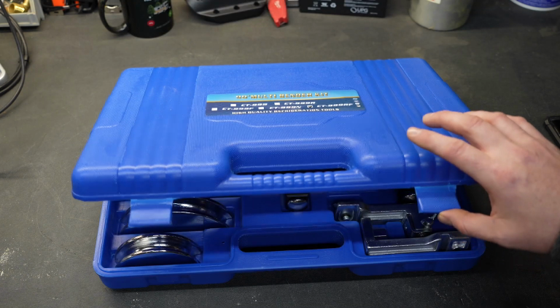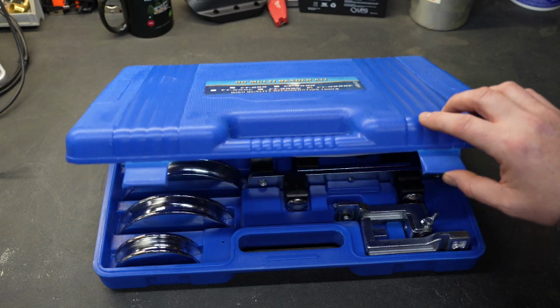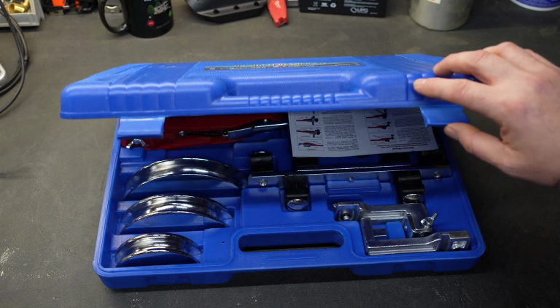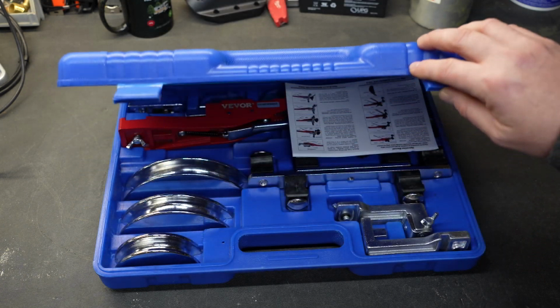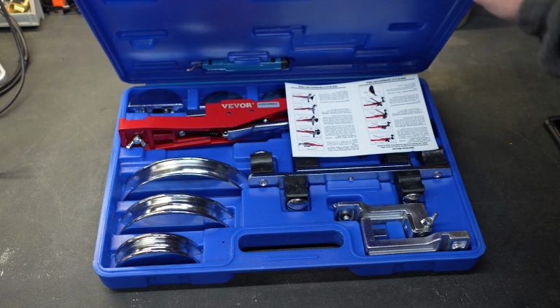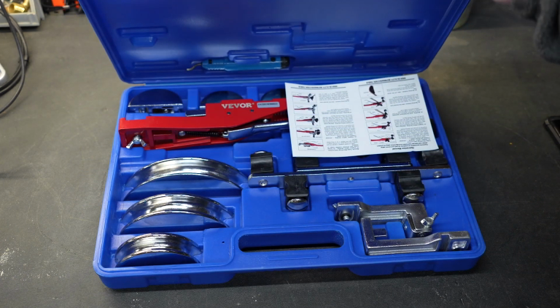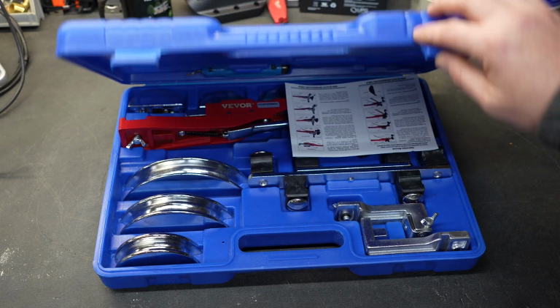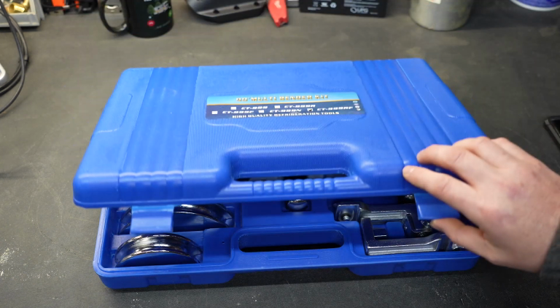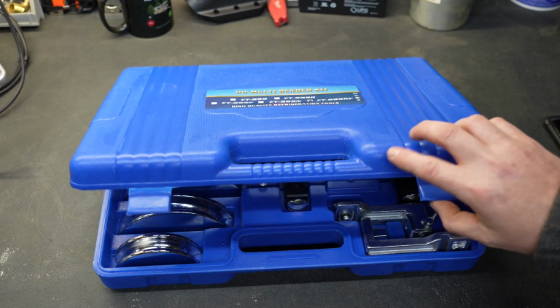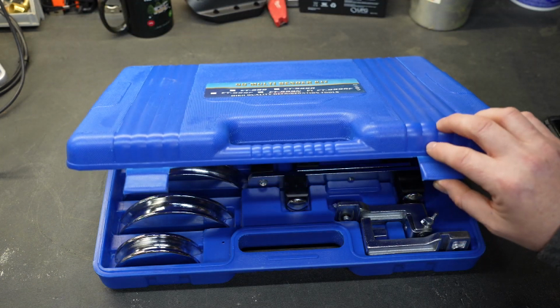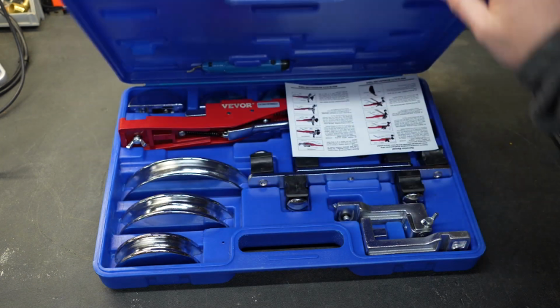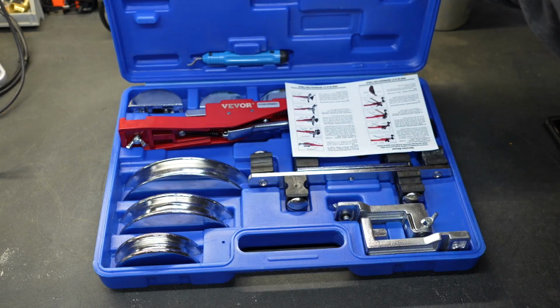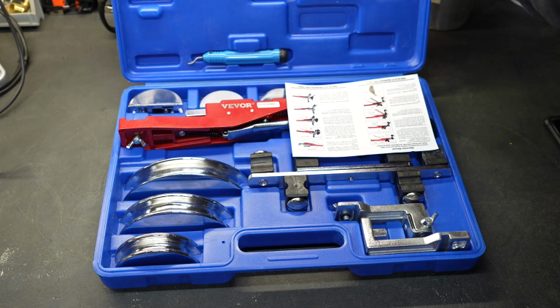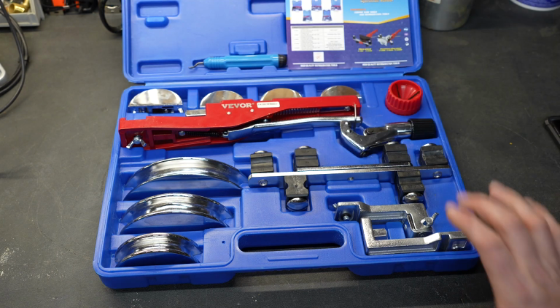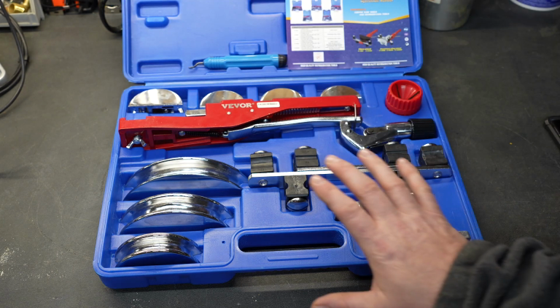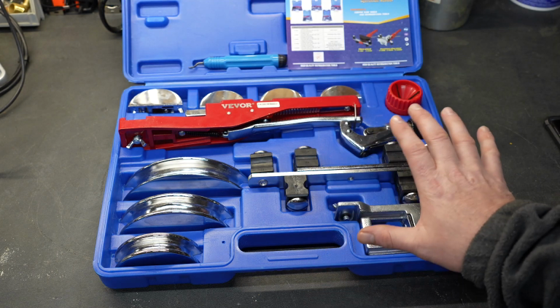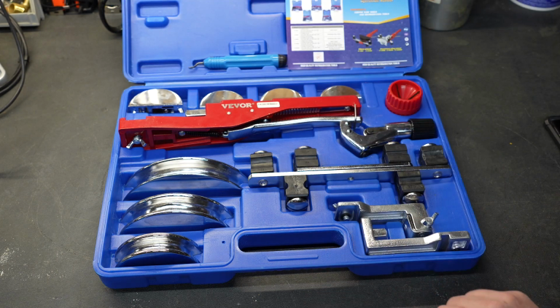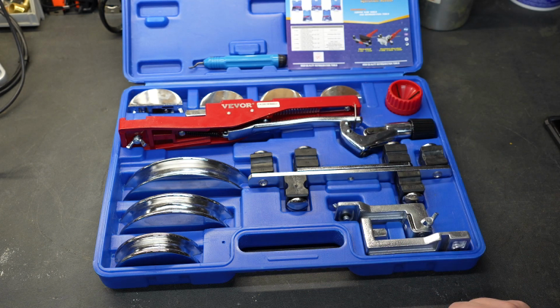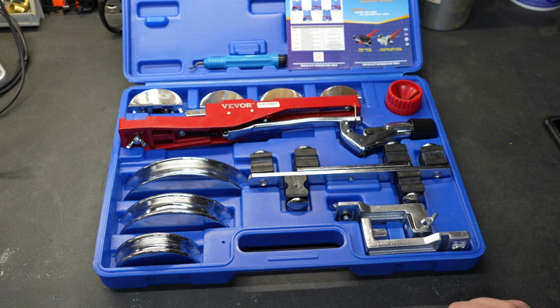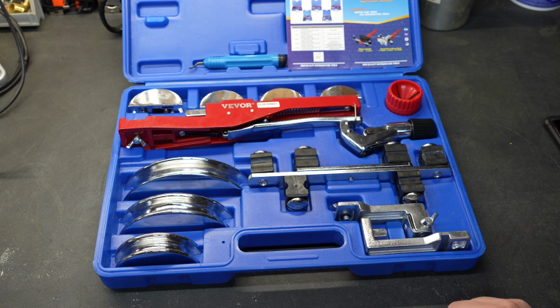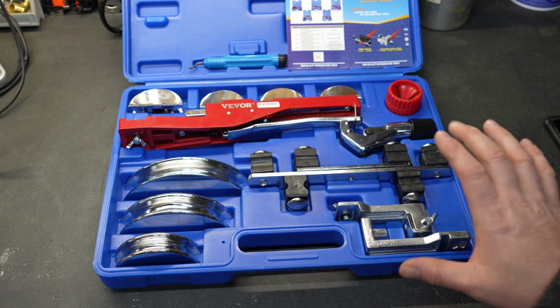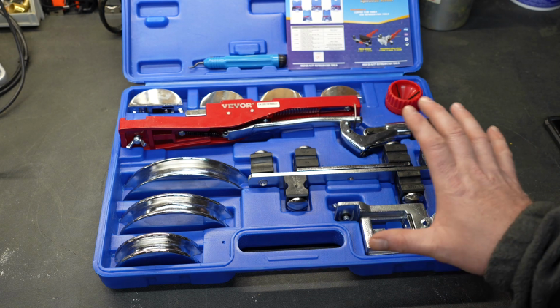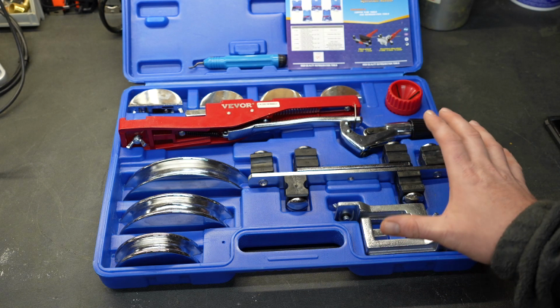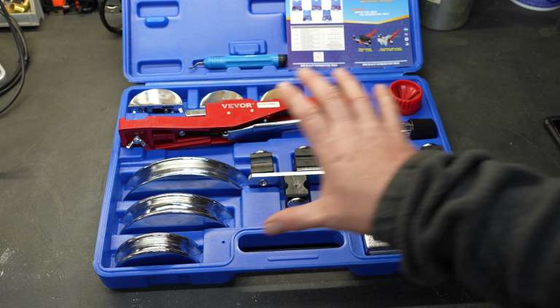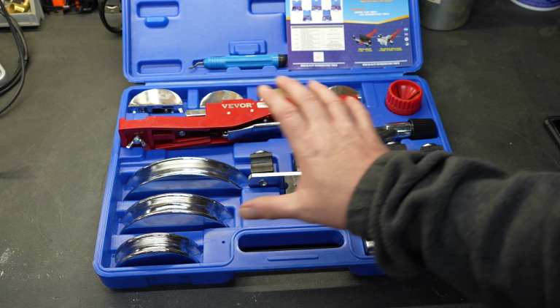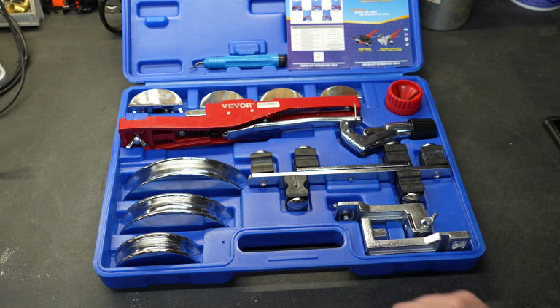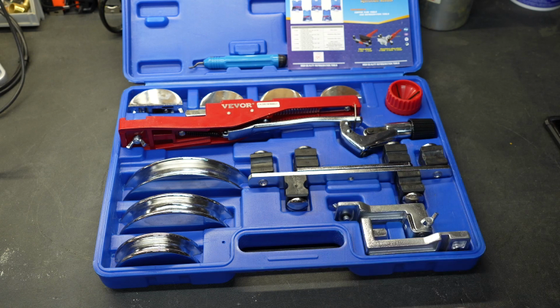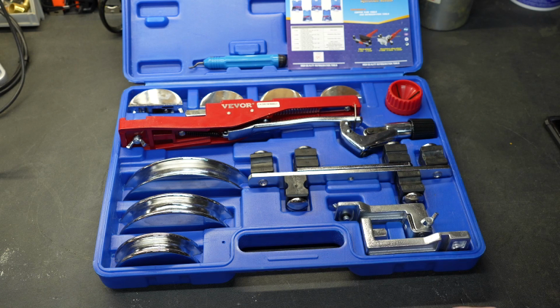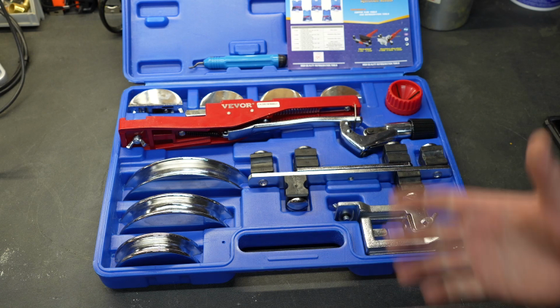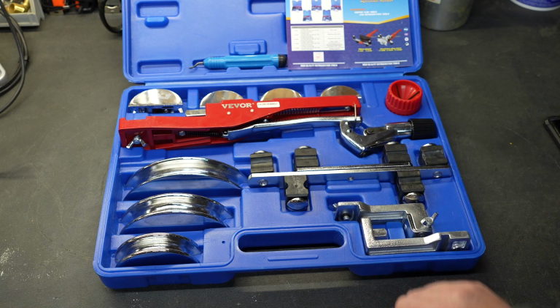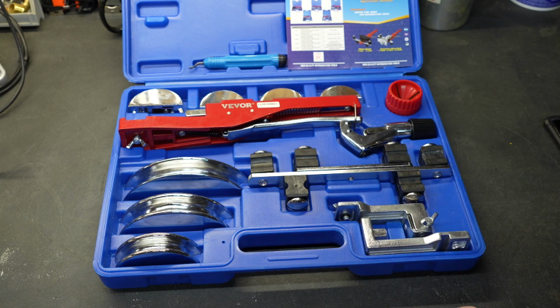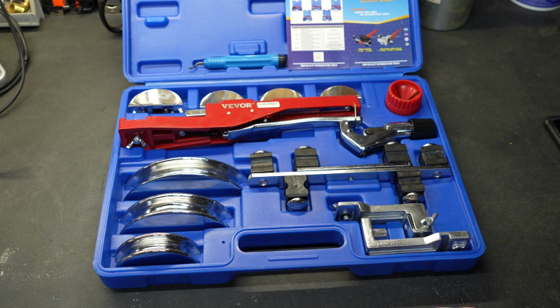The first thing I noticed right off the bat is it comes in a very nice hard shell plastic case. When you open the lid, everything presents itself really nicely and everything has its own home inside the box — you're not going to lose any of those parts and pieces.